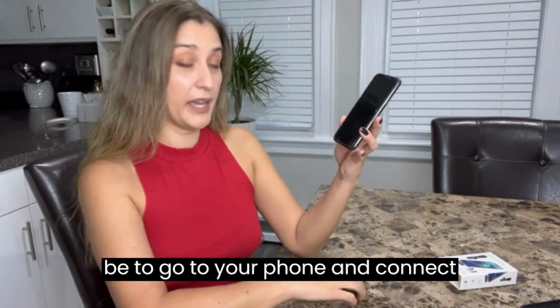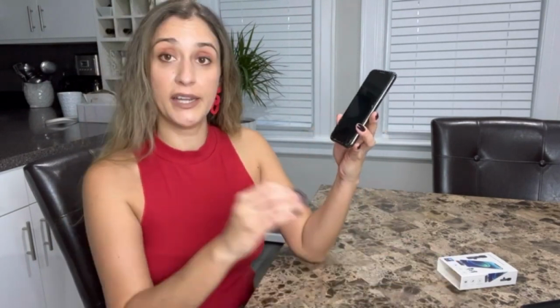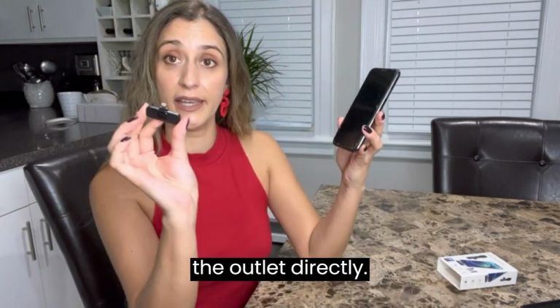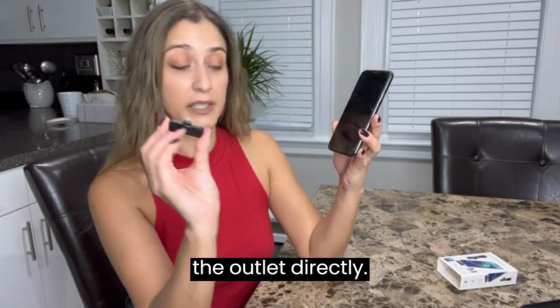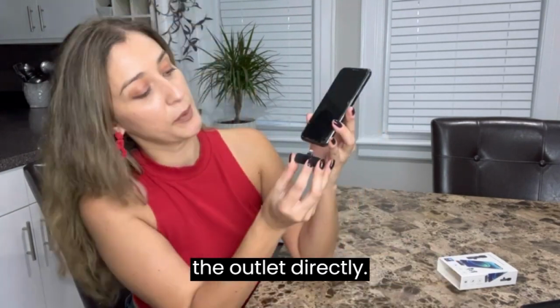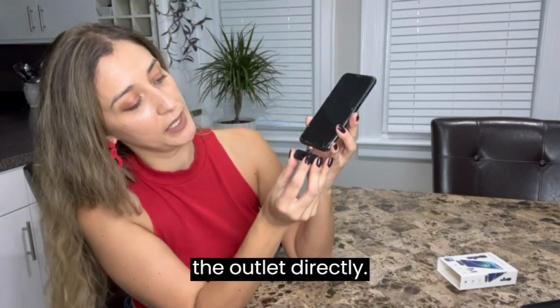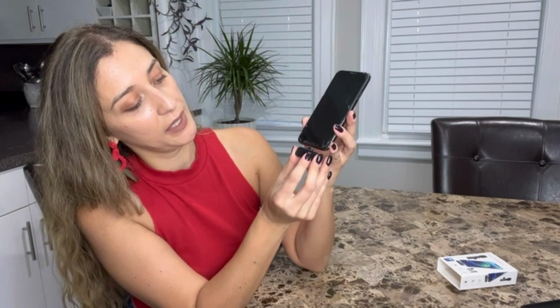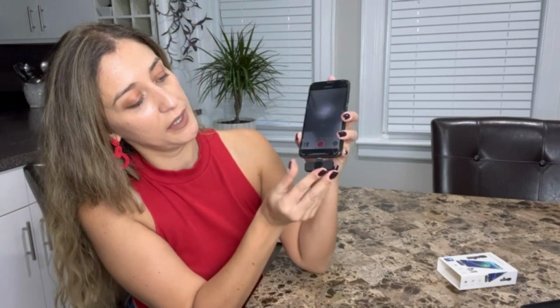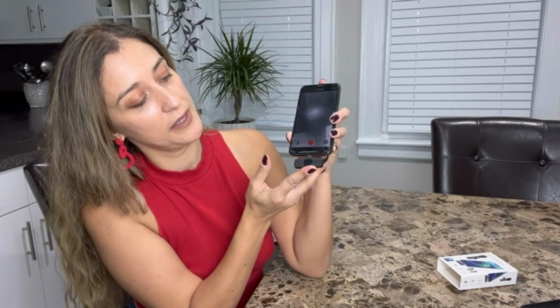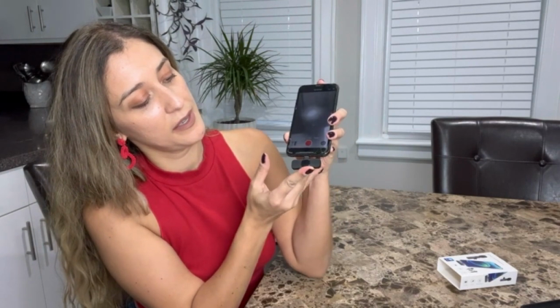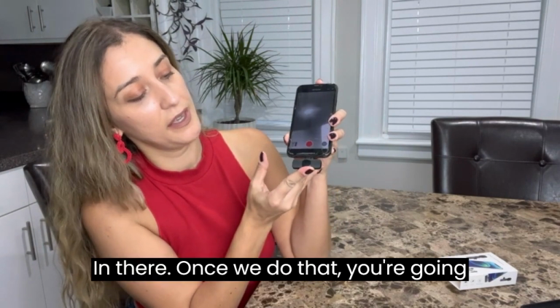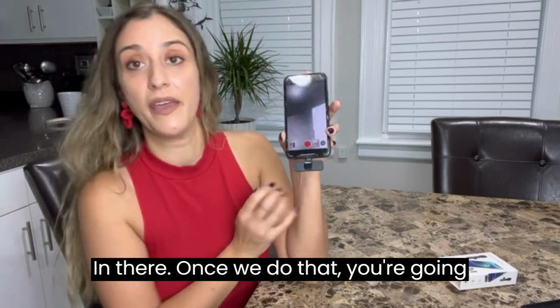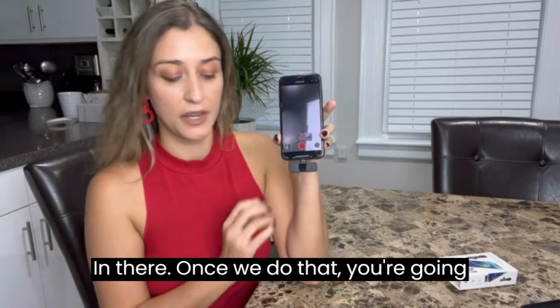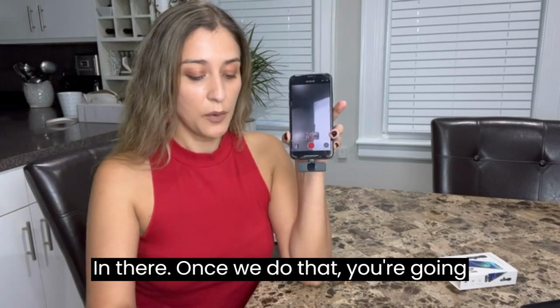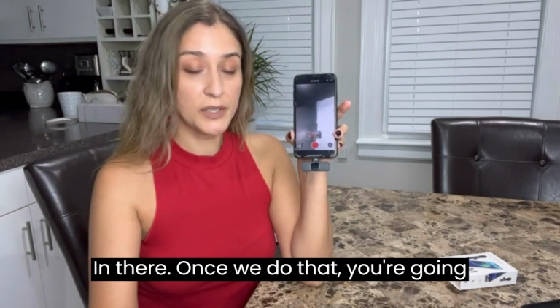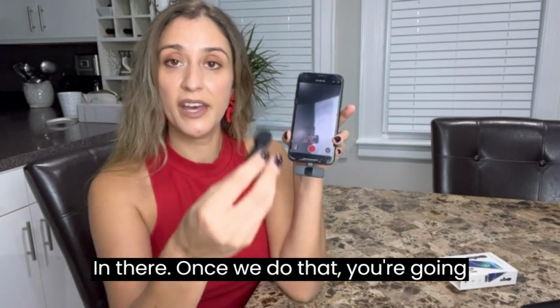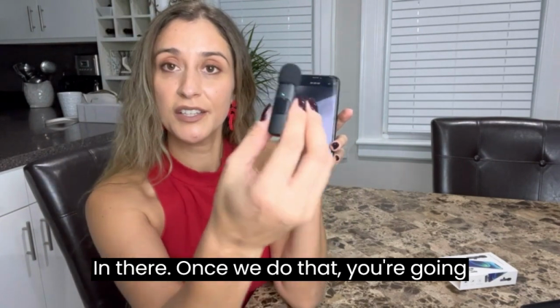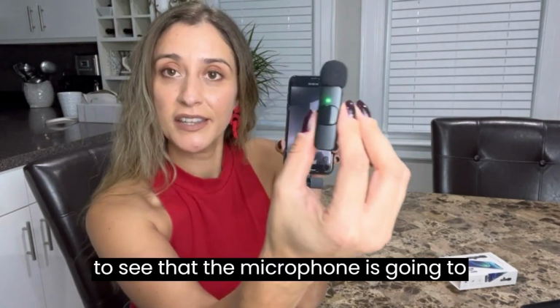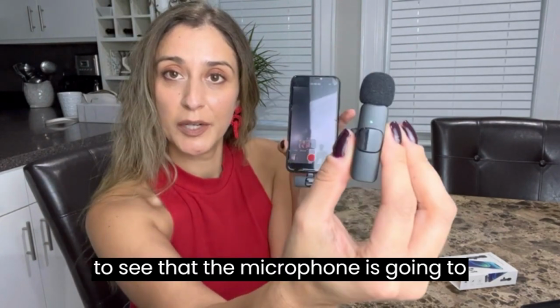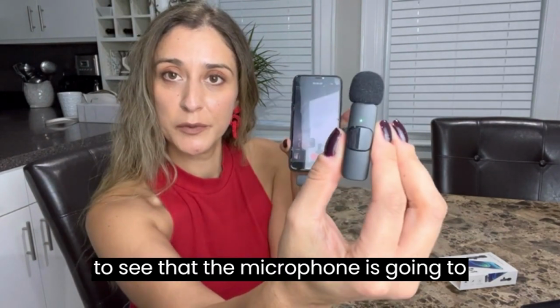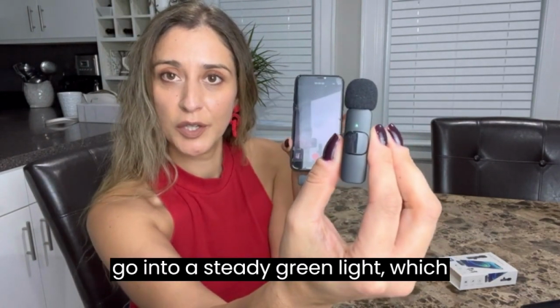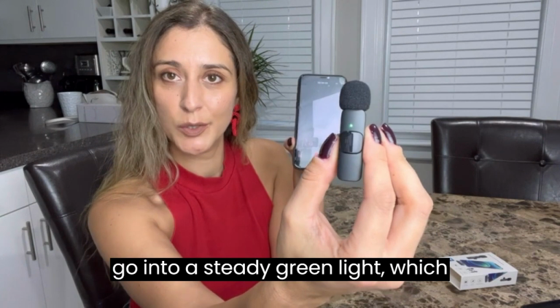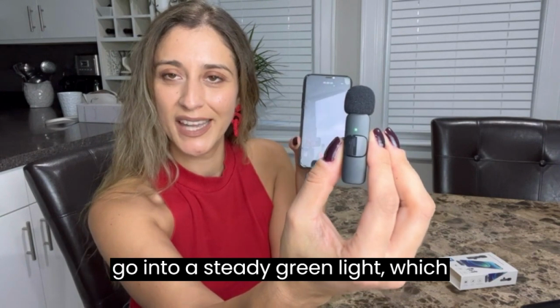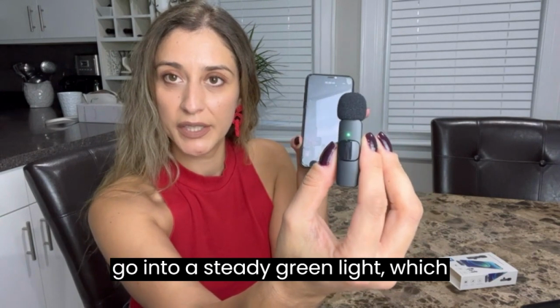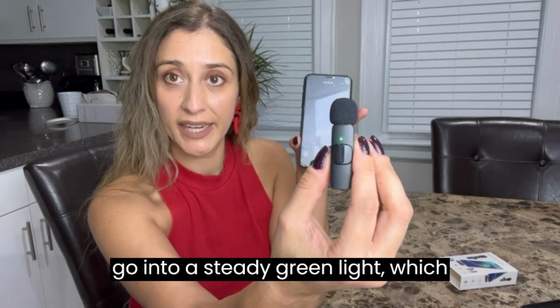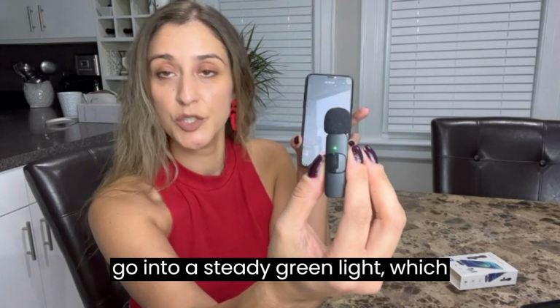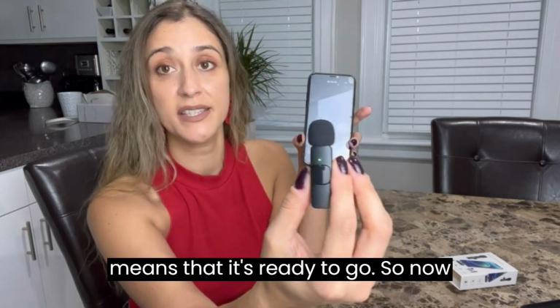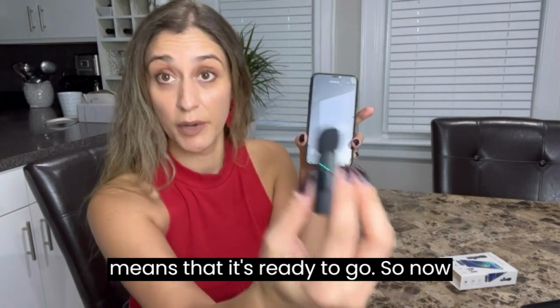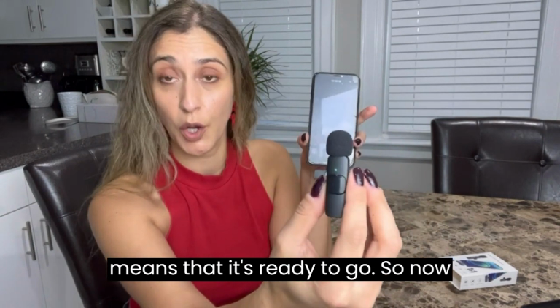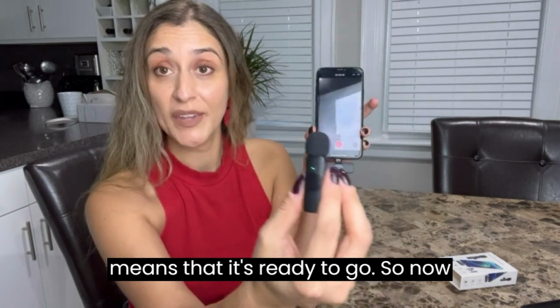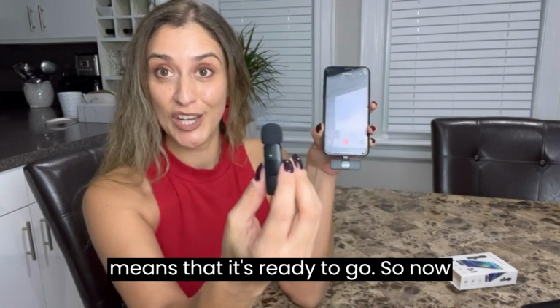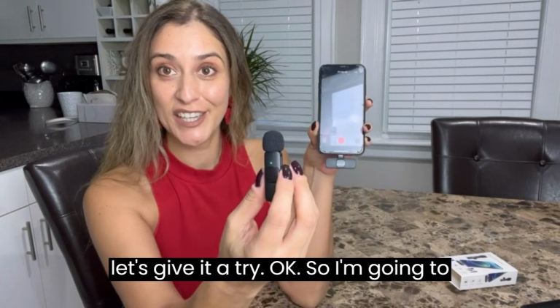Connect the outlet directly into your phone. Once you do that, you're going to see that the microphone goes into a steady green light, which means that it's ready to go.